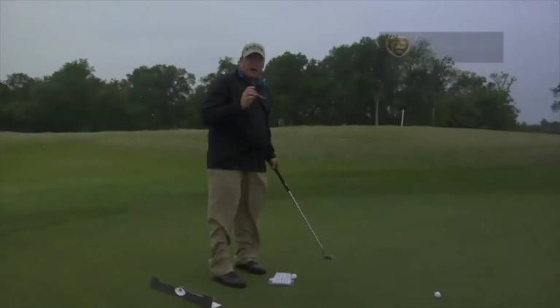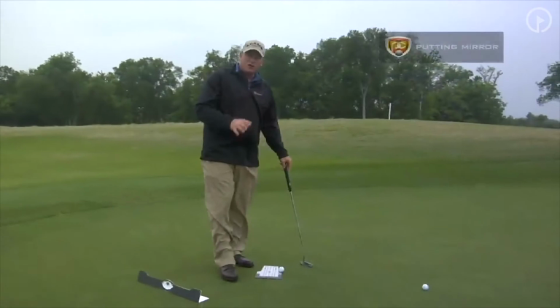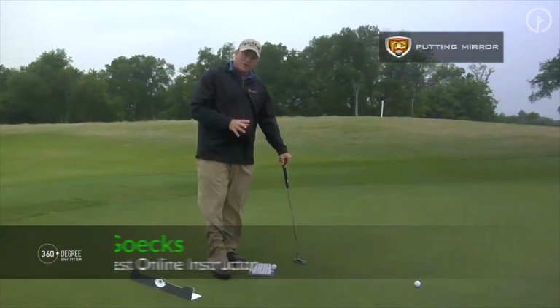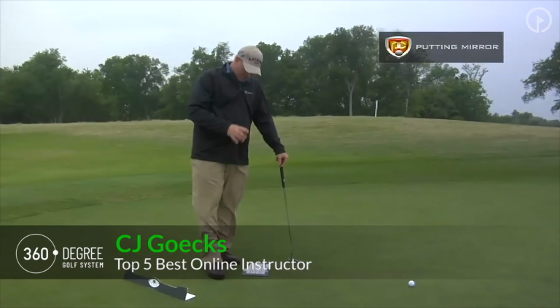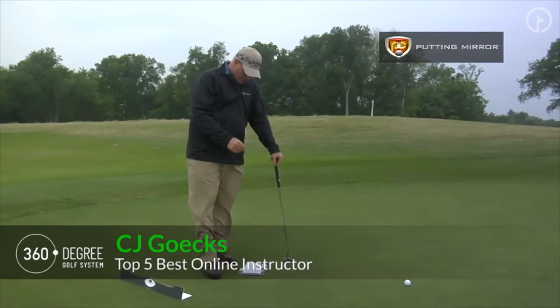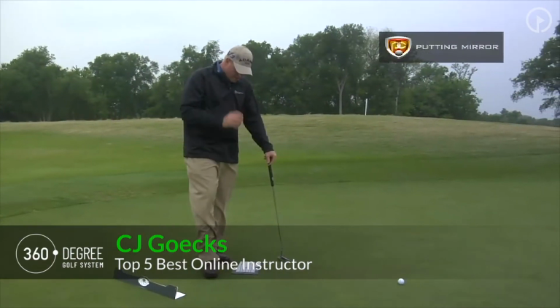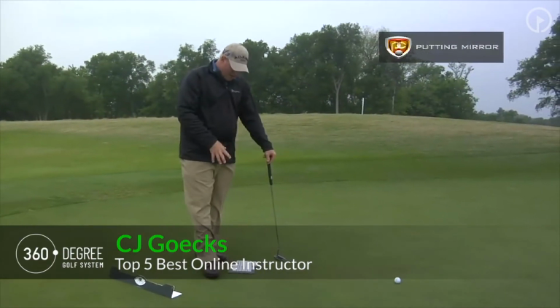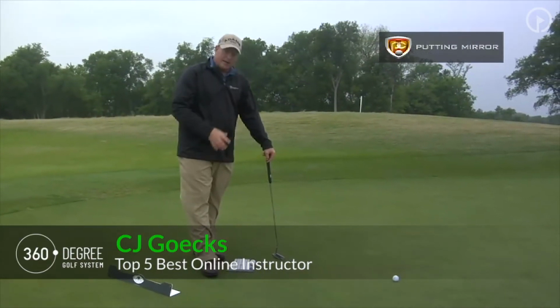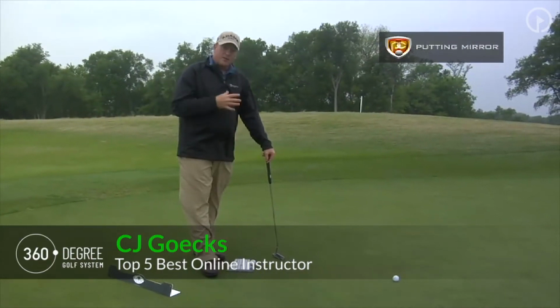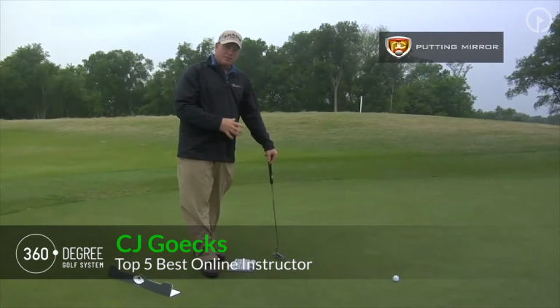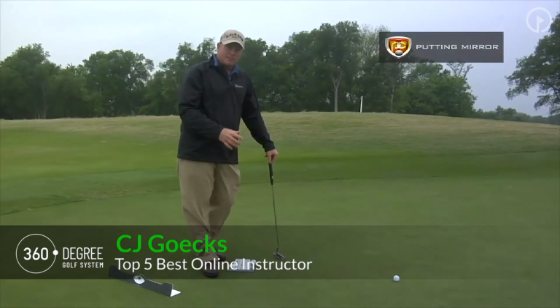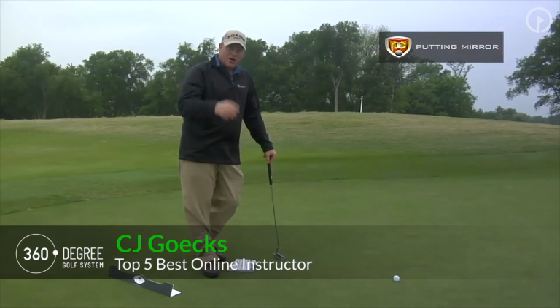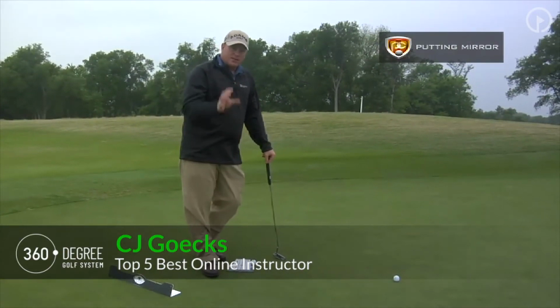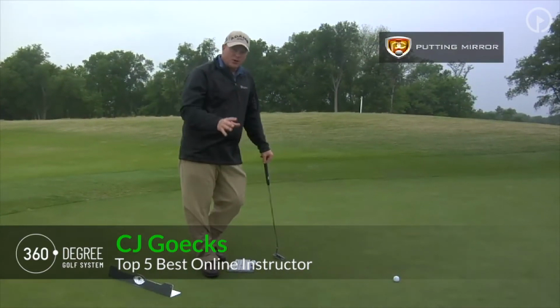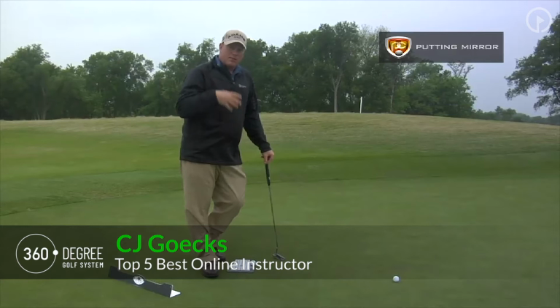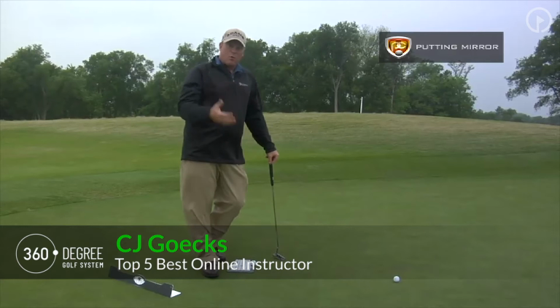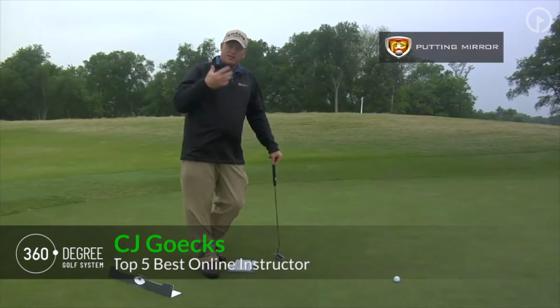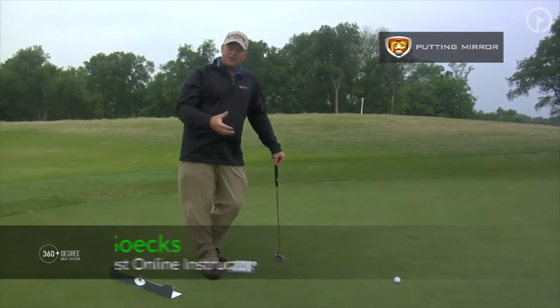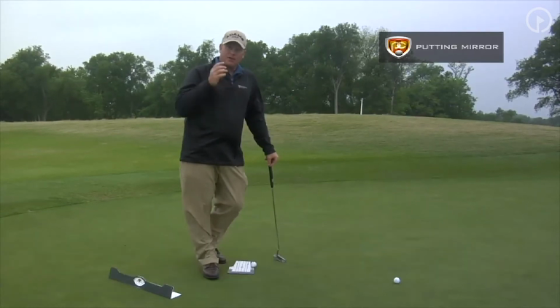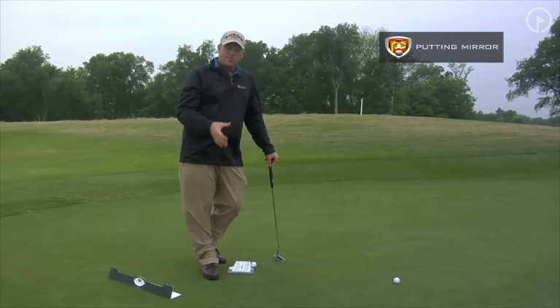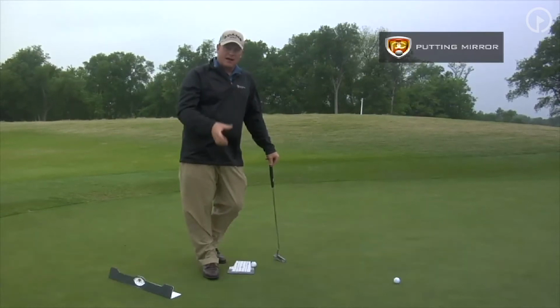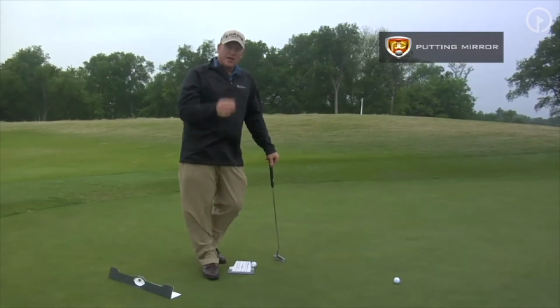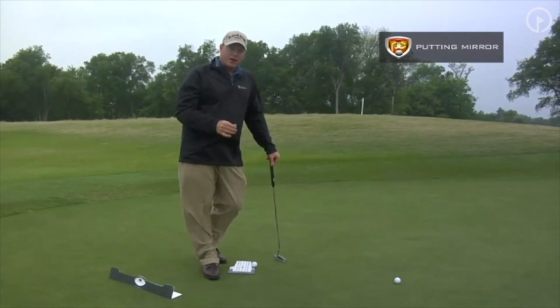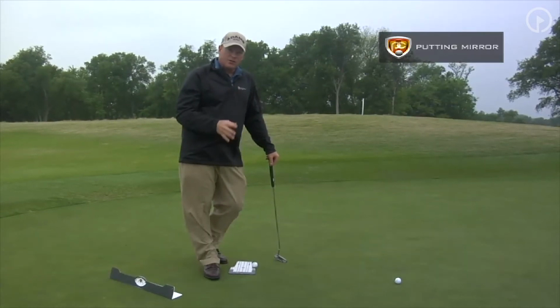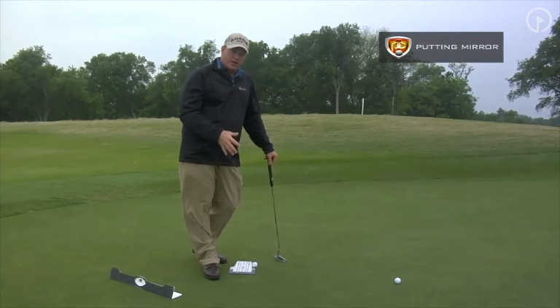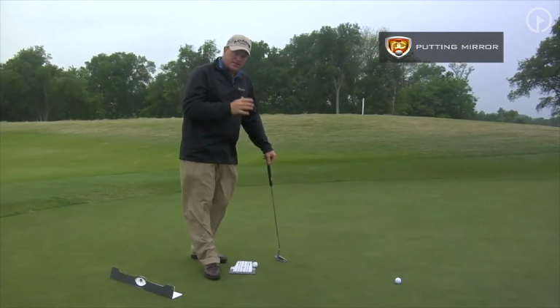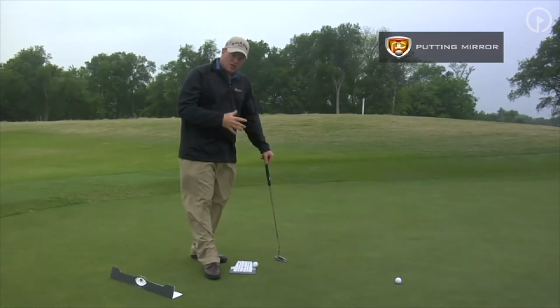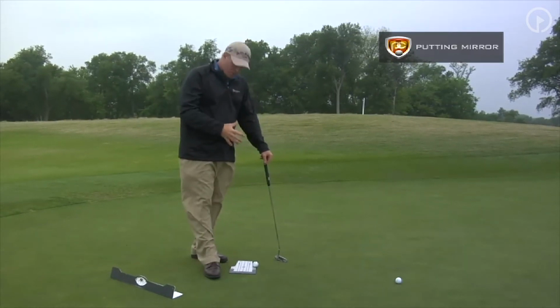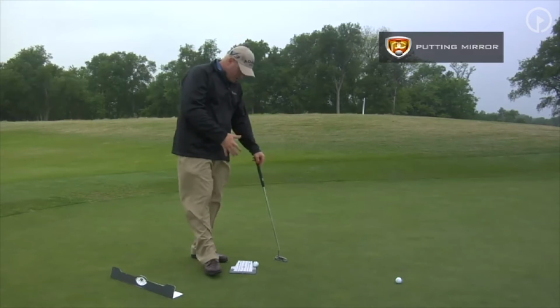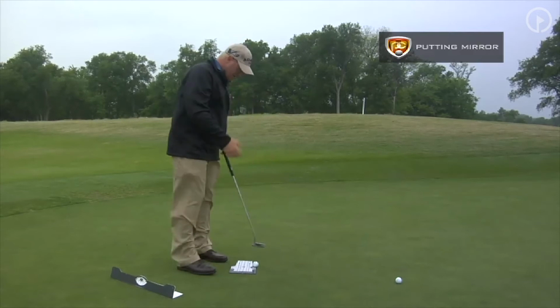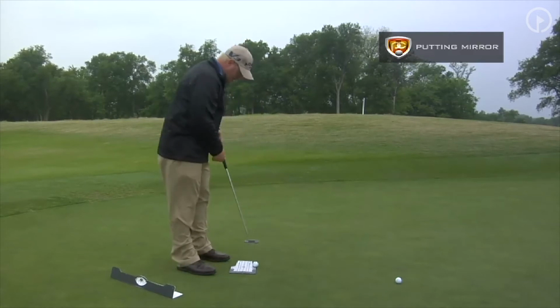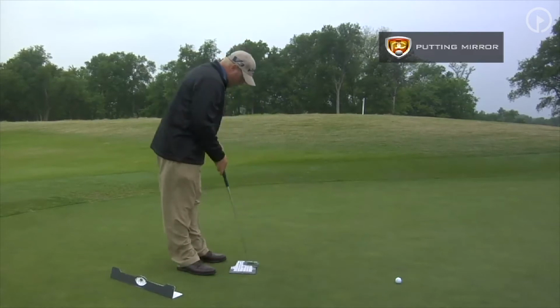I've got a great training aid here. This is by Eyeline Golf — this is a putting mirror. This is for all you people that want to have something that you can practice at home during the off season. This is also really good to take to the course.